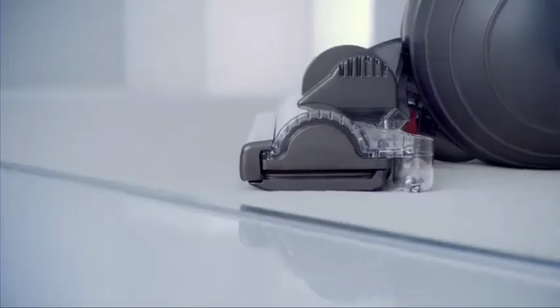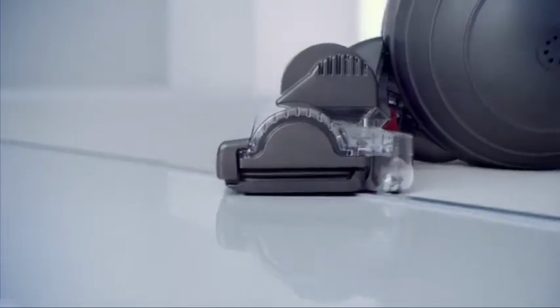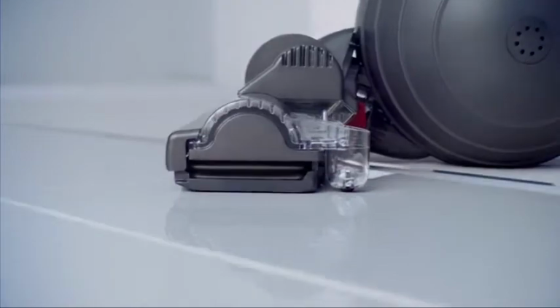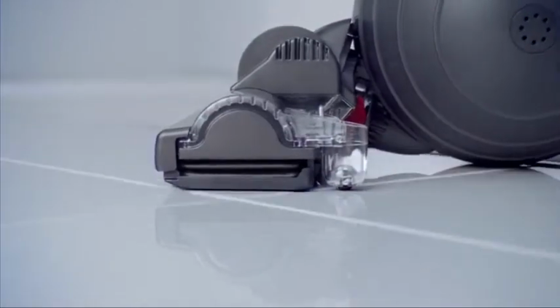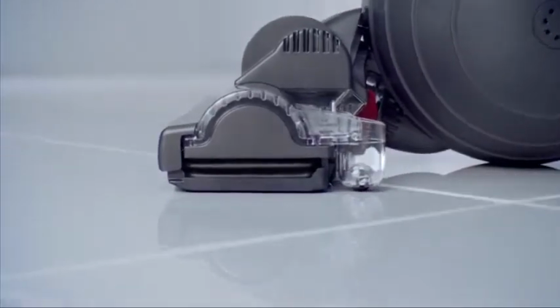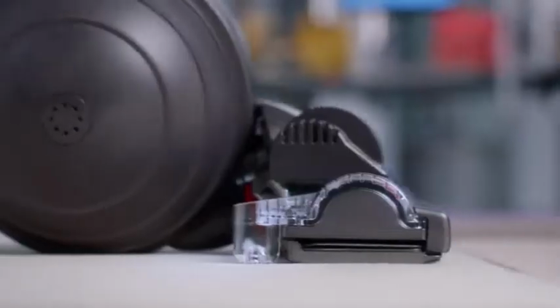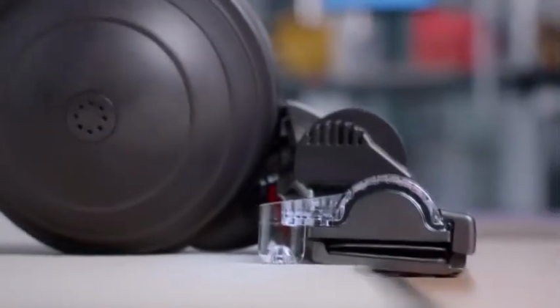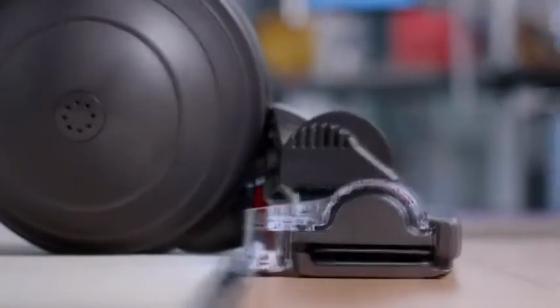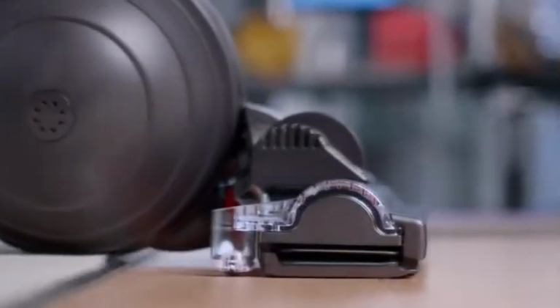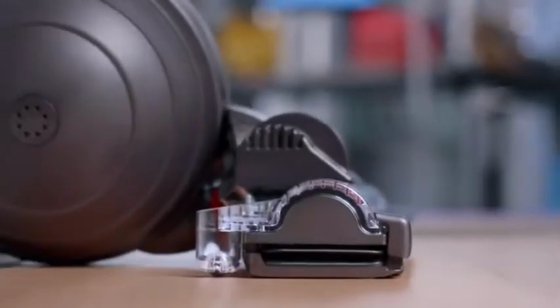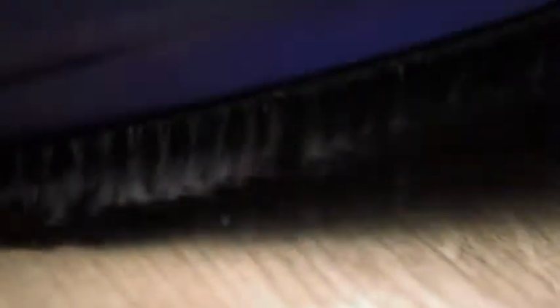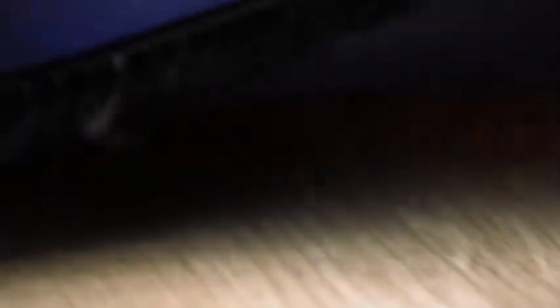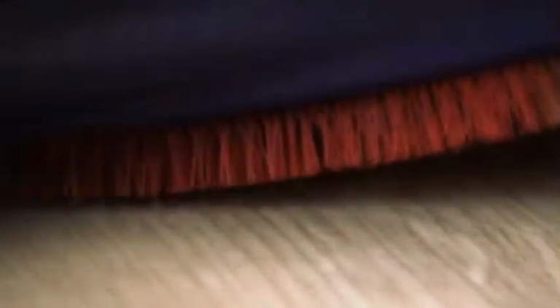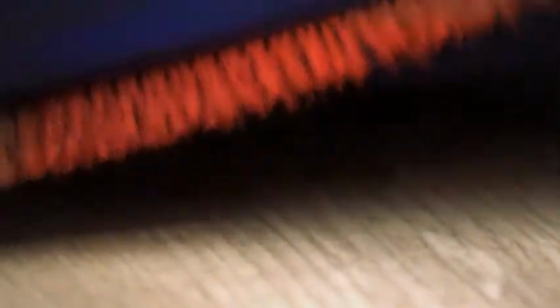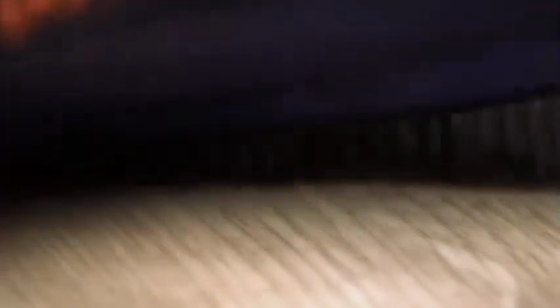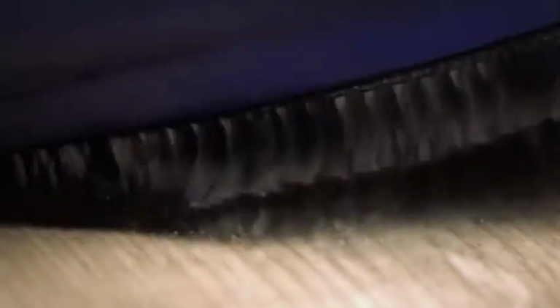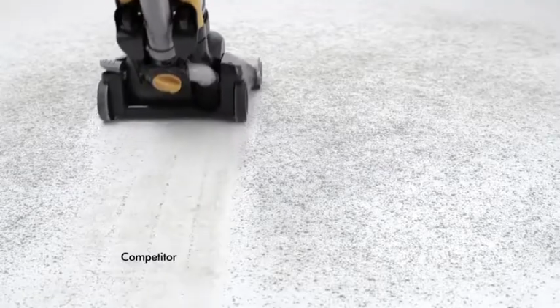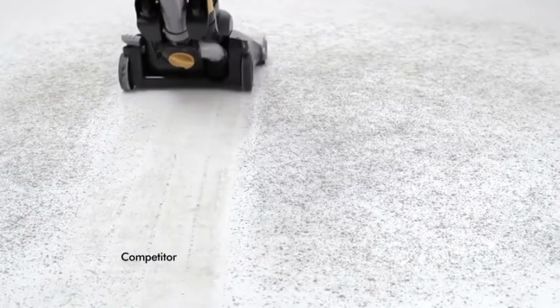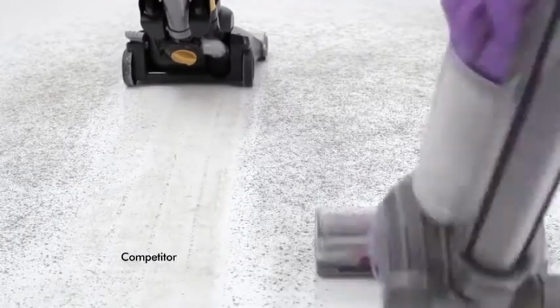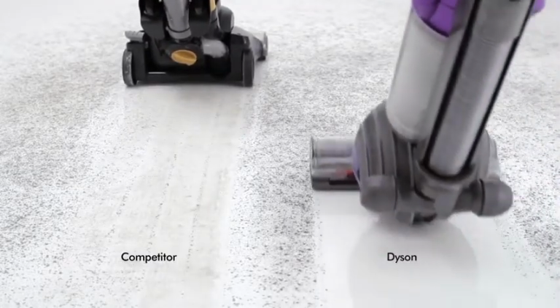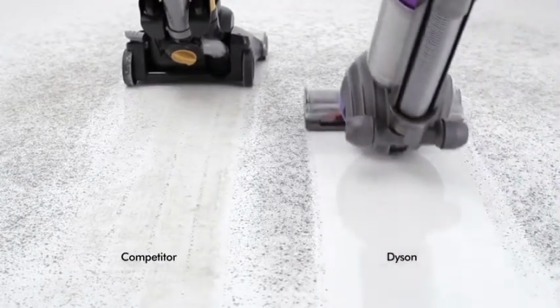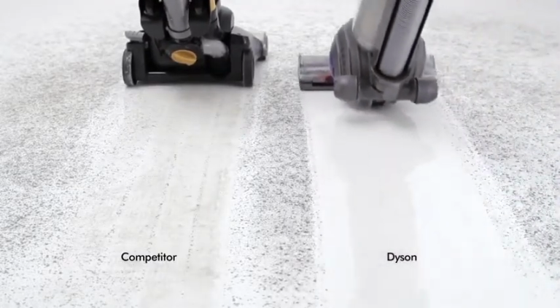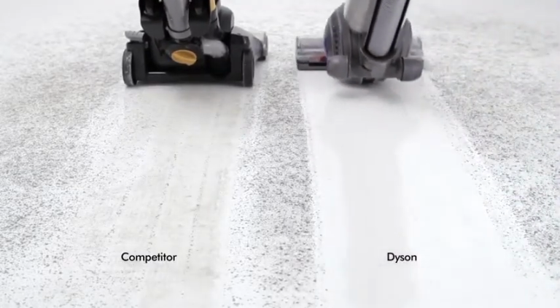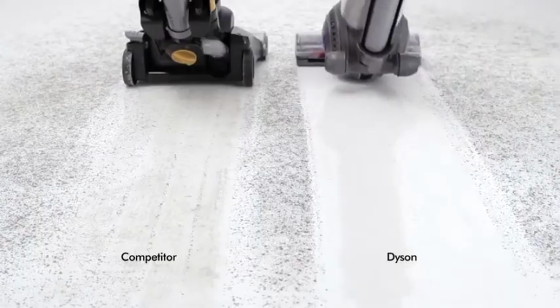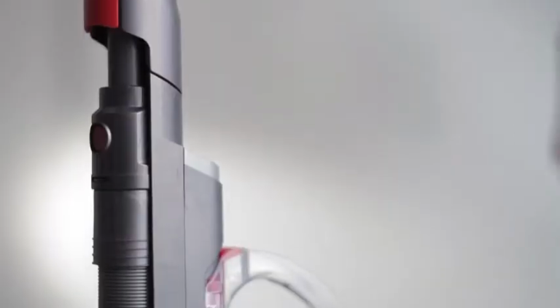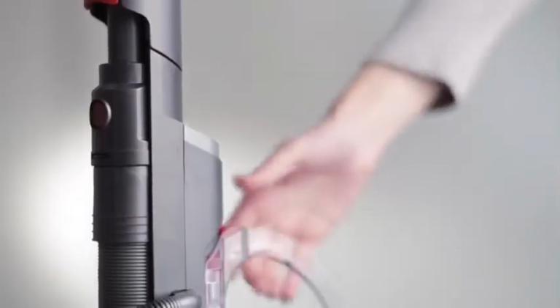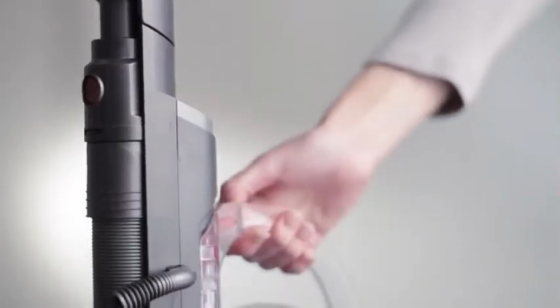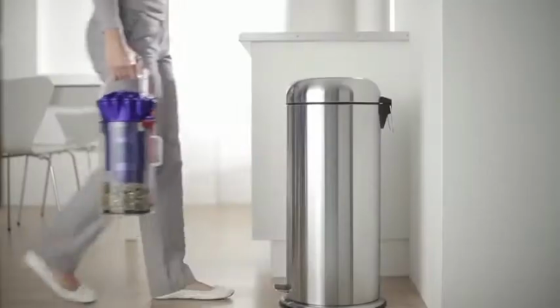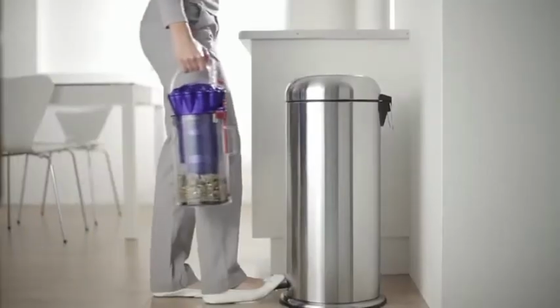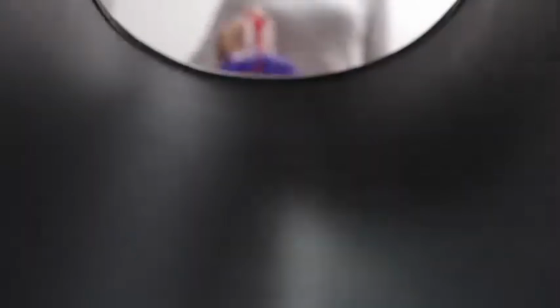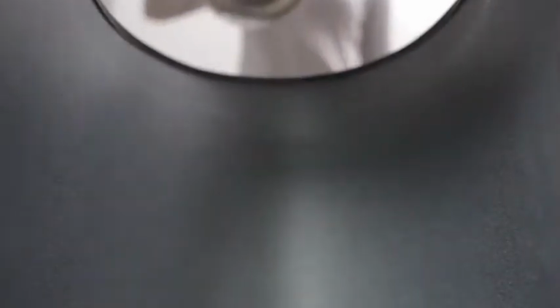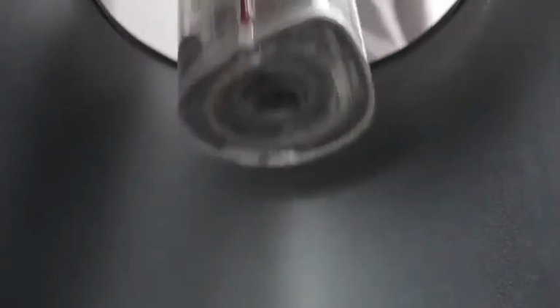The latest Dyson cleaner heads adjust automatically across all floor types and have carbon fibre filaments to remove fine dust from hard floors. The bin is easy to empty and there are no bags and filters to buy.